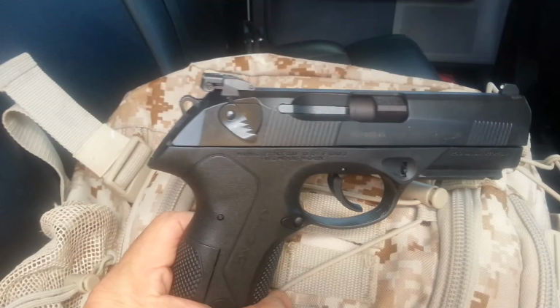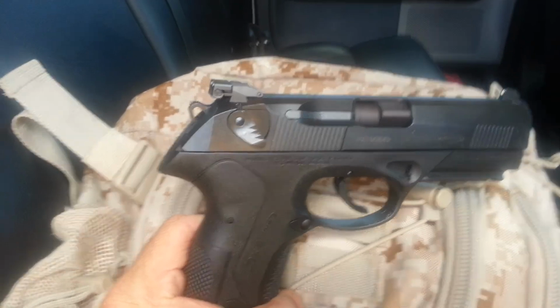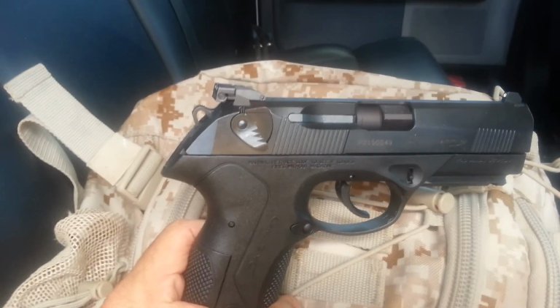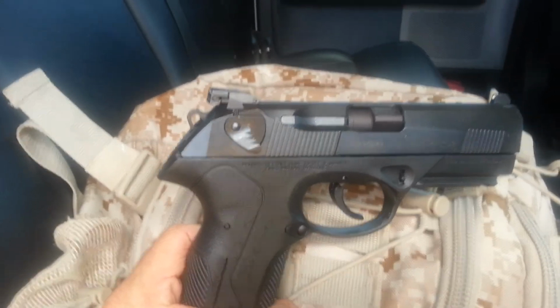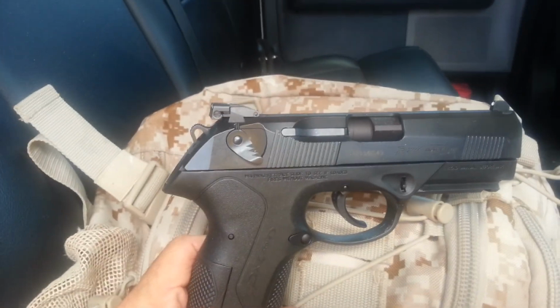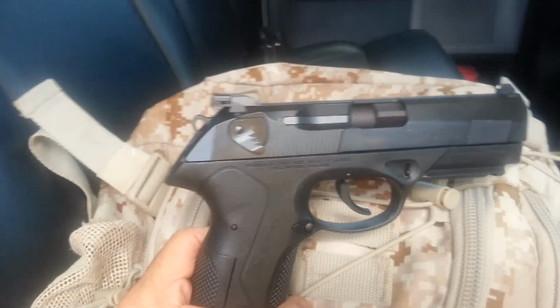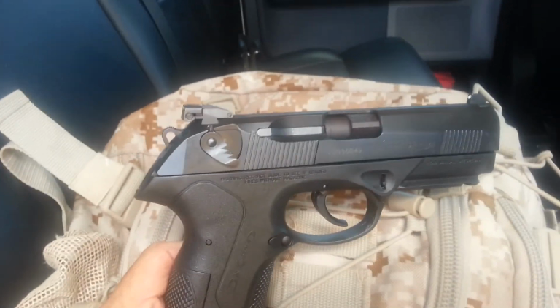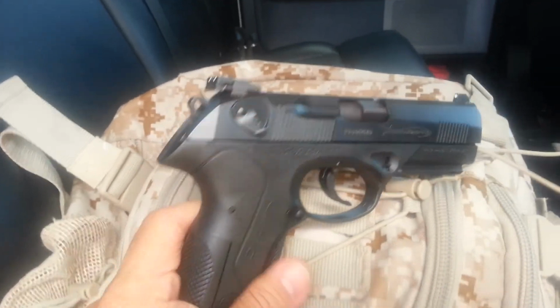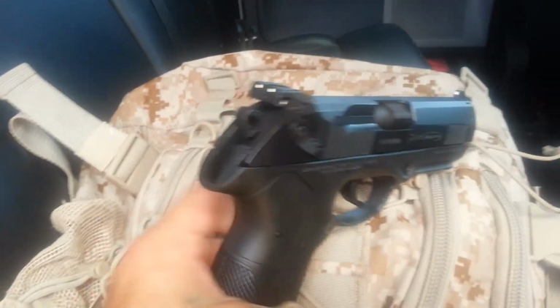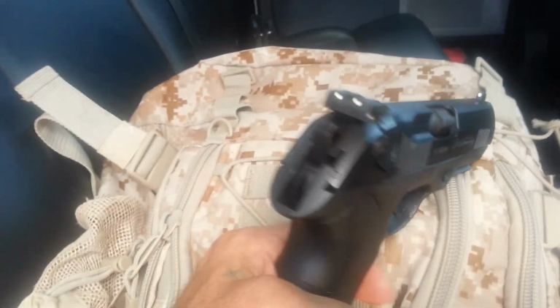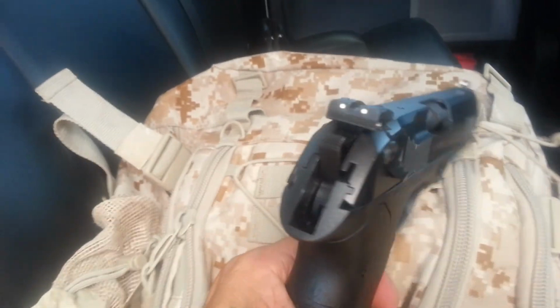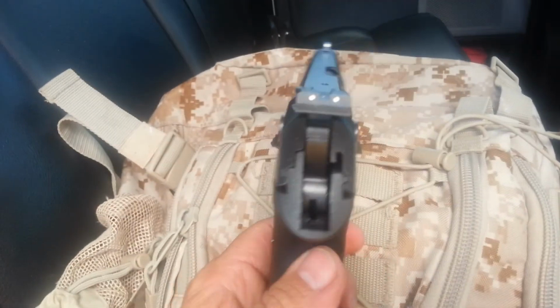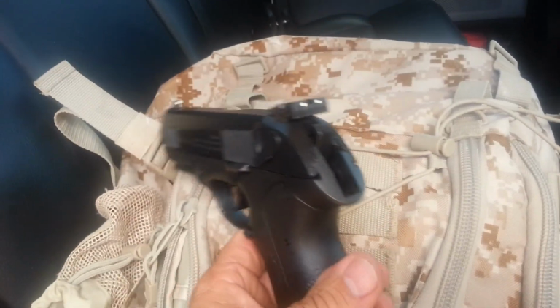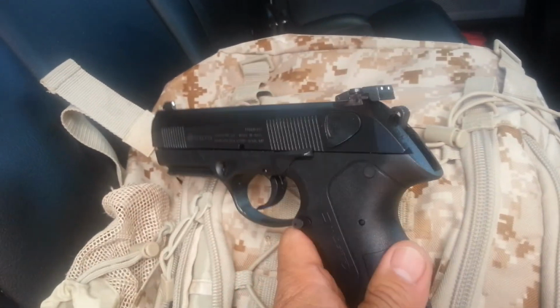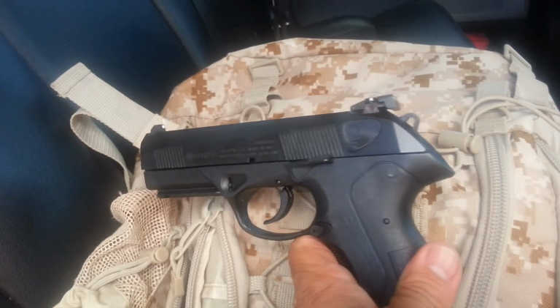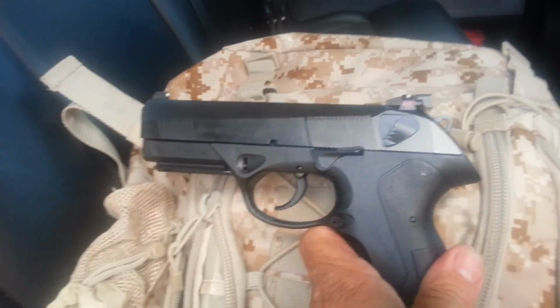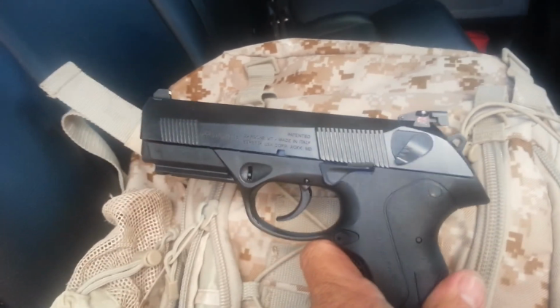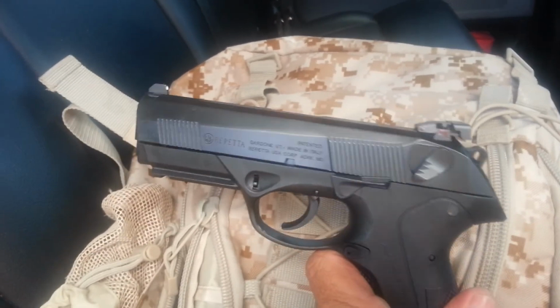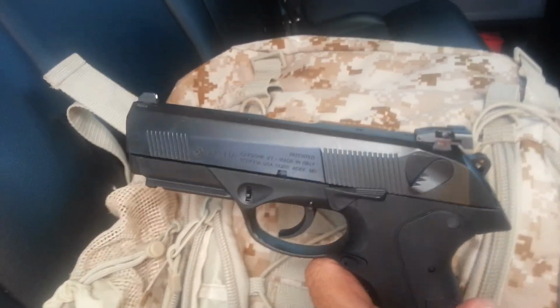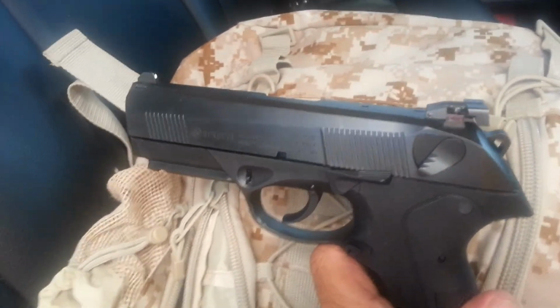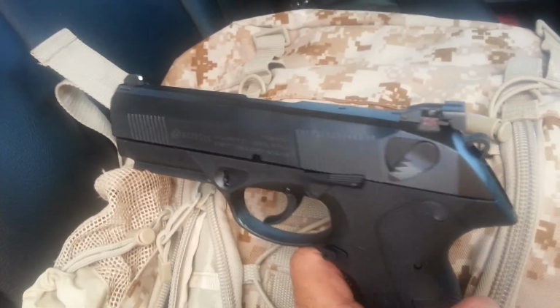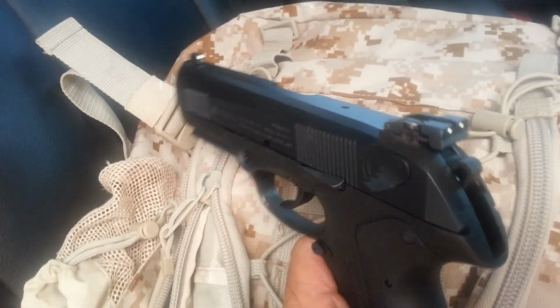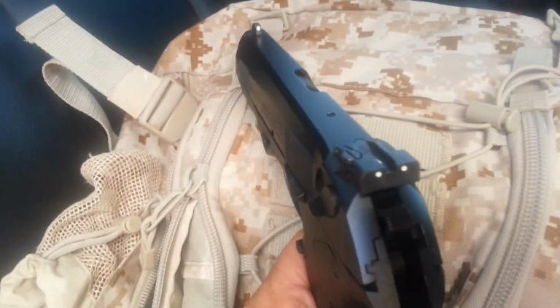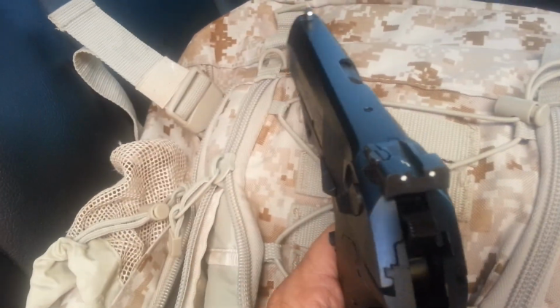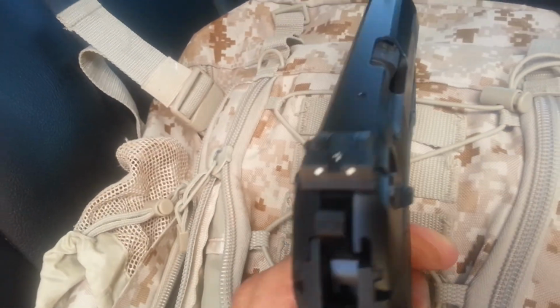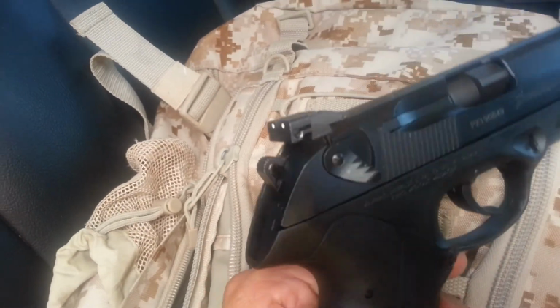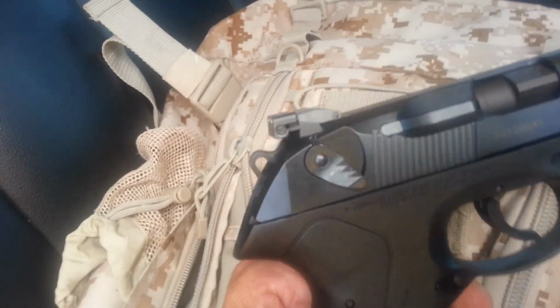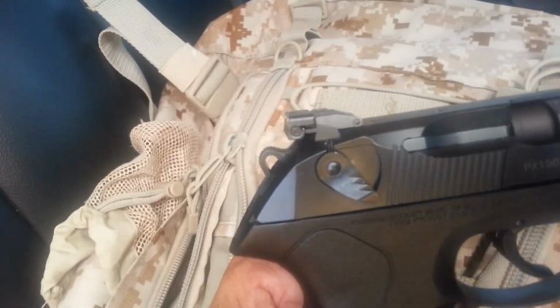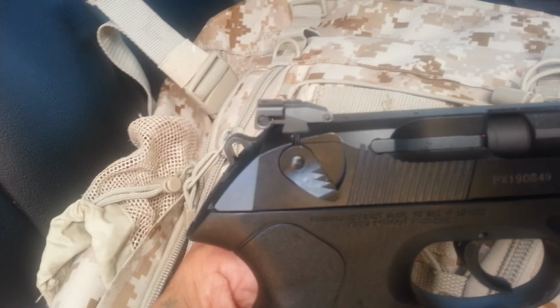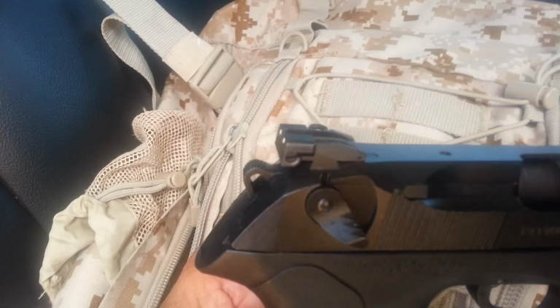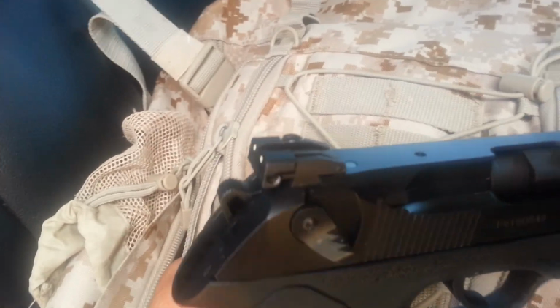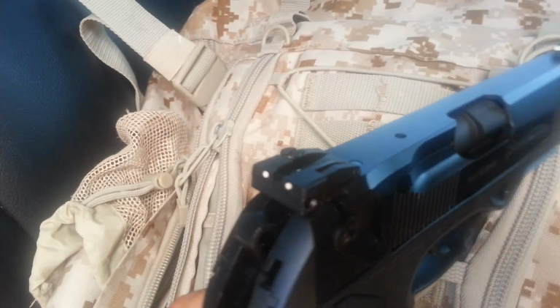Today is Sunday, June 1st. I'm out here at Otay Truck Trail. I just got some new sights for my Beretta Storm — some new rear adjustable sights.